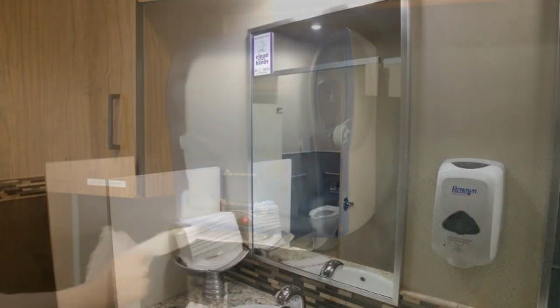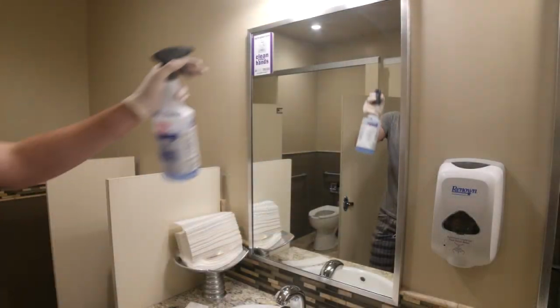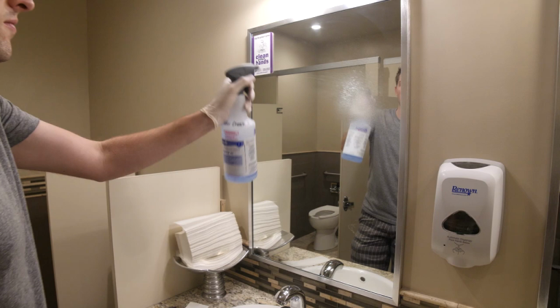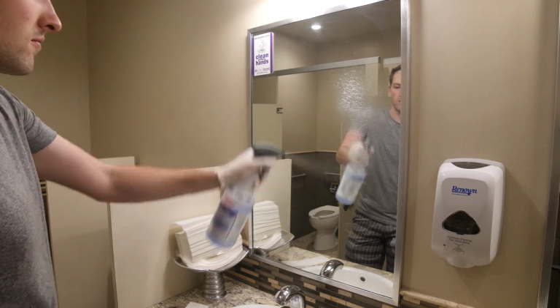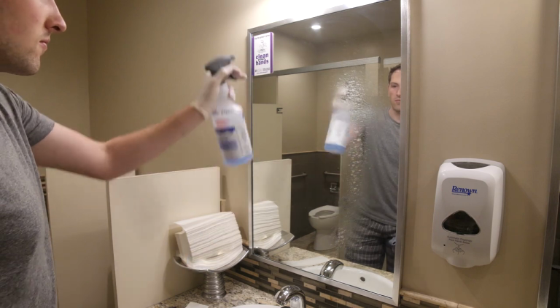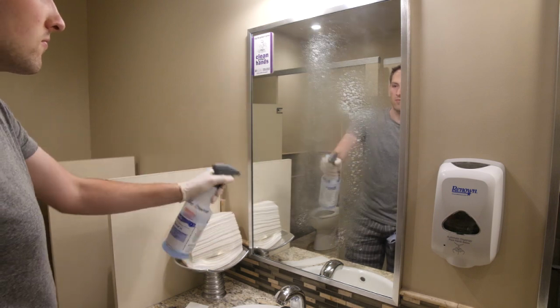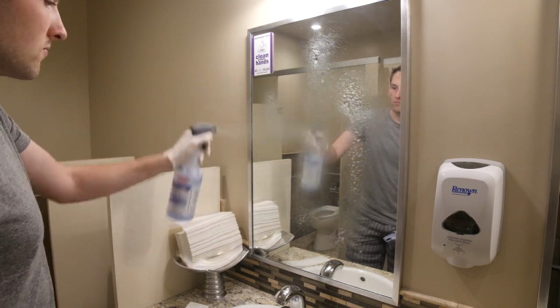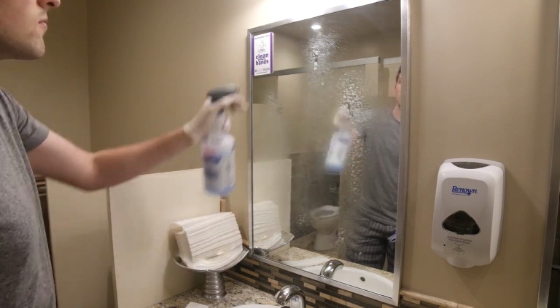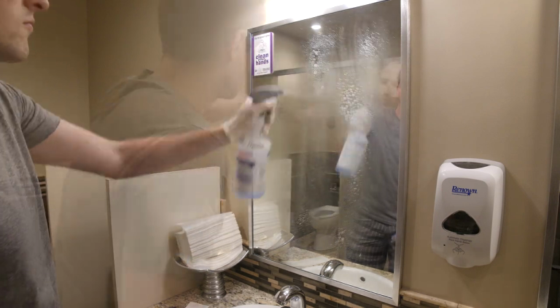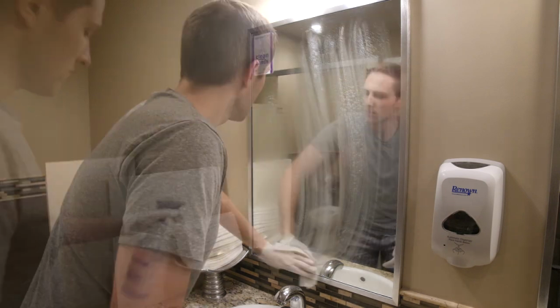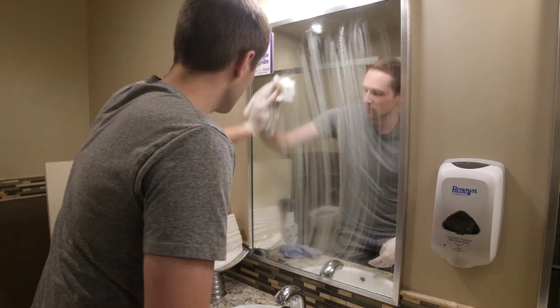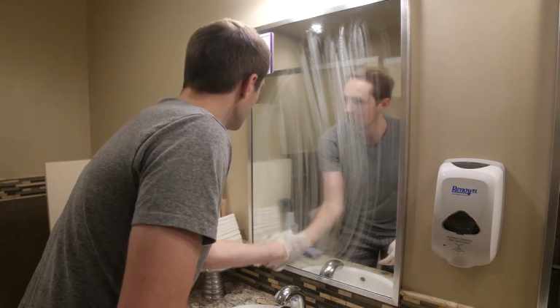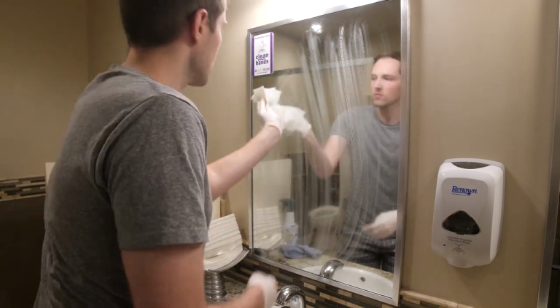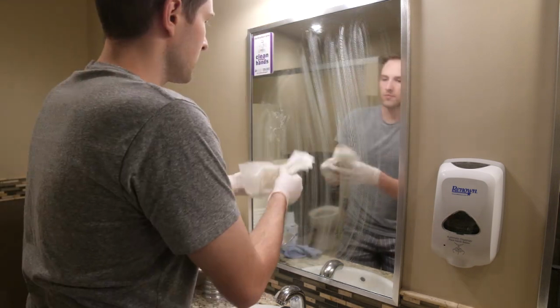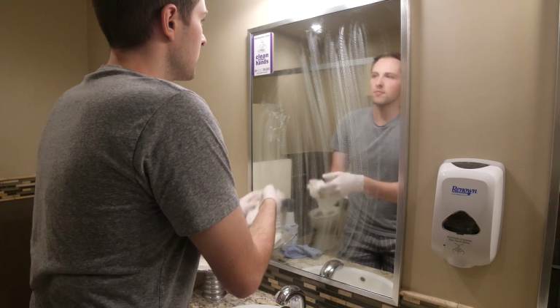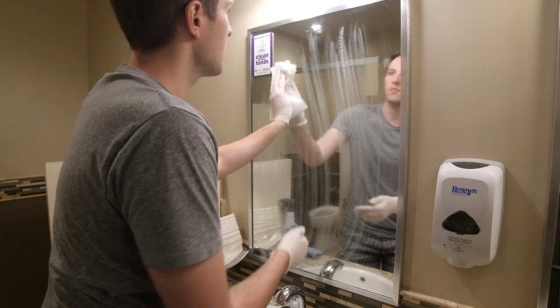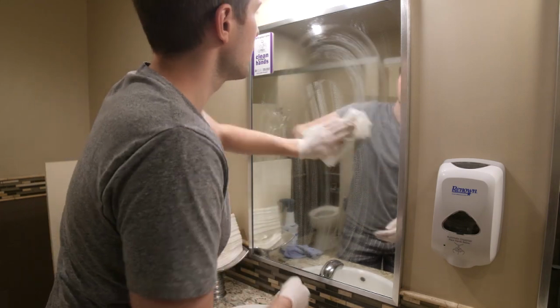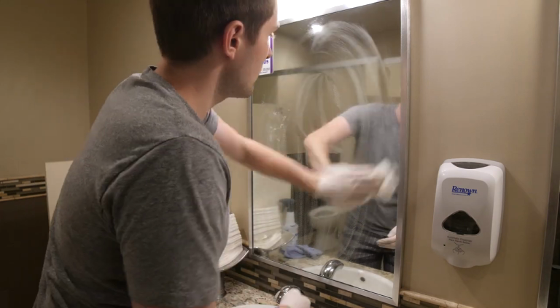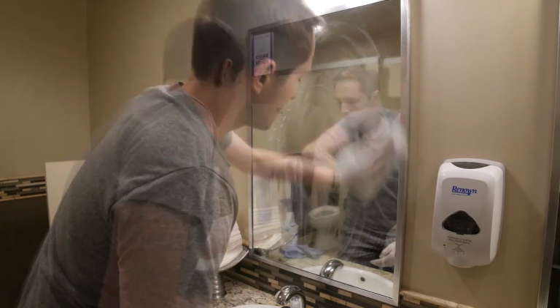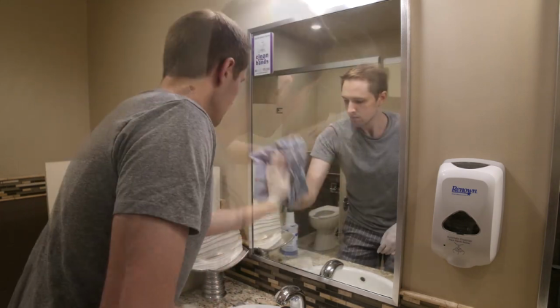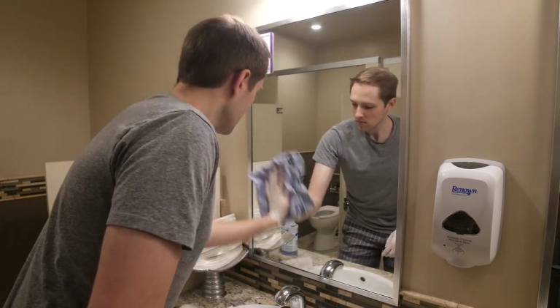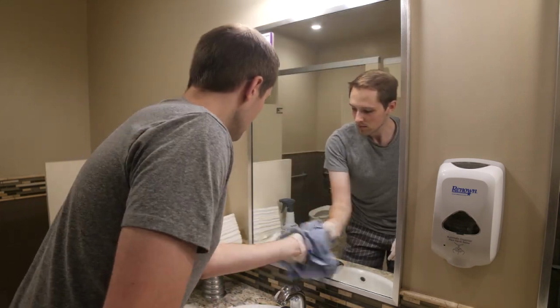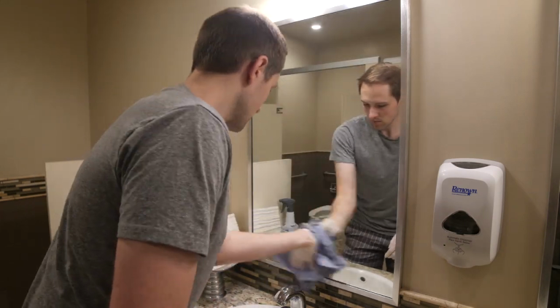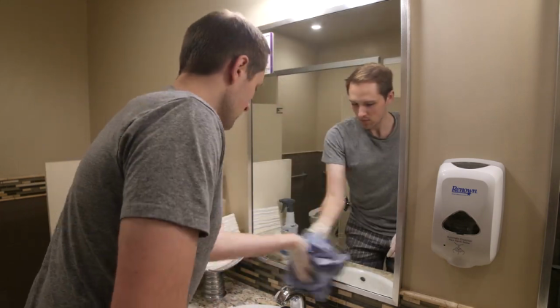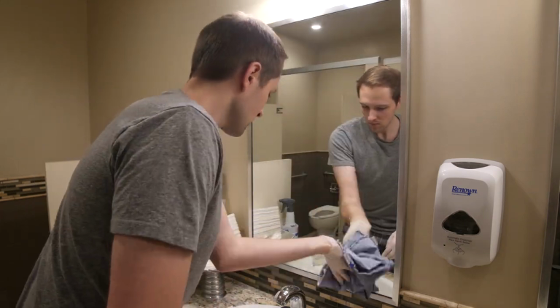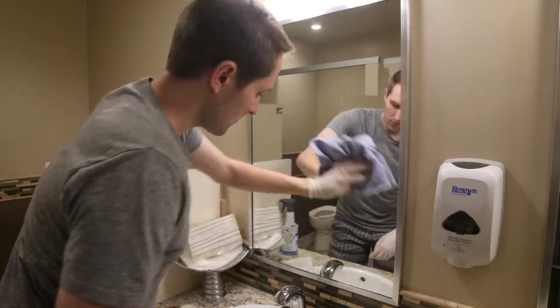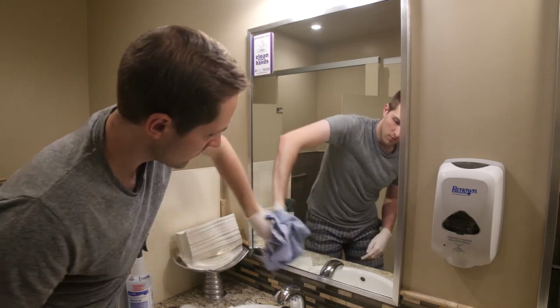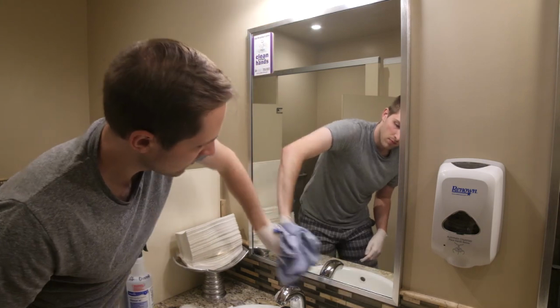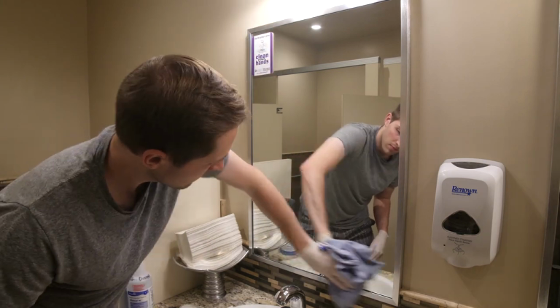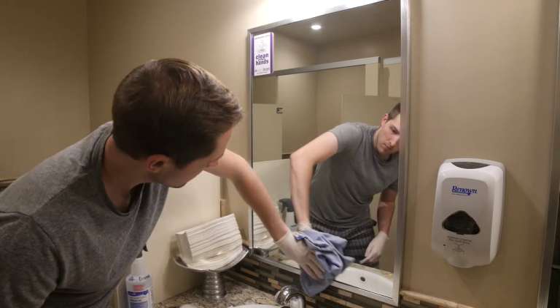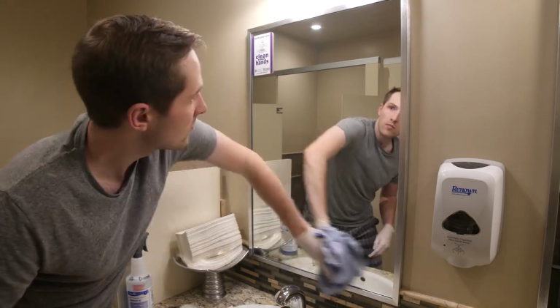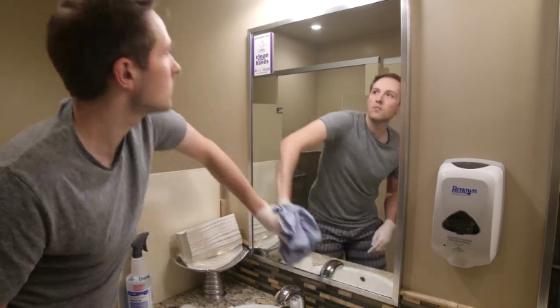Spray down mirrors and windows with glass cleaner. Then wipe dry with paper towels or a clean dry microfiber cloth. Make sure that when you are finished, there are no streaks or smudges left behind.